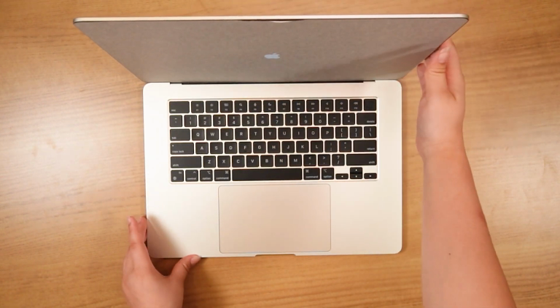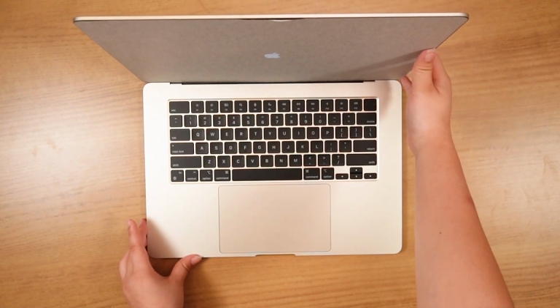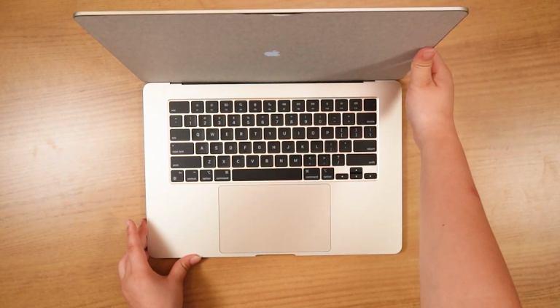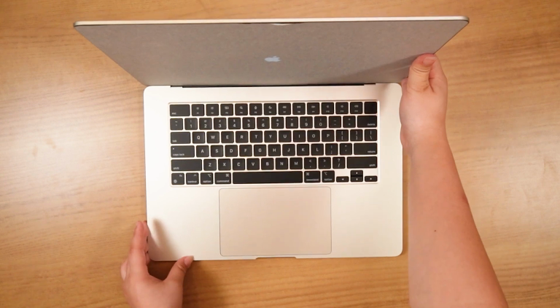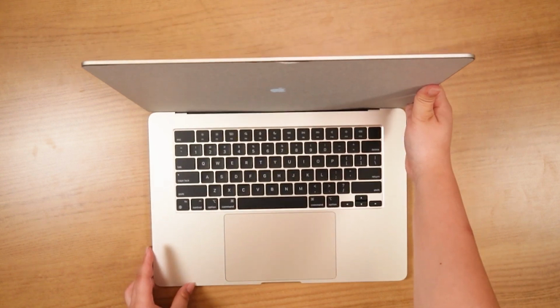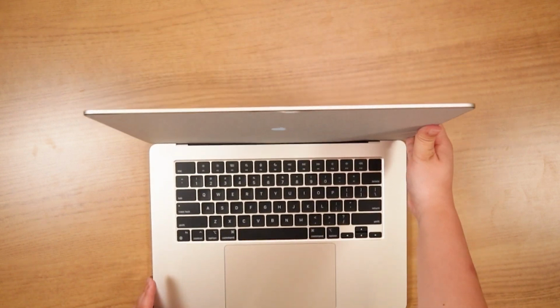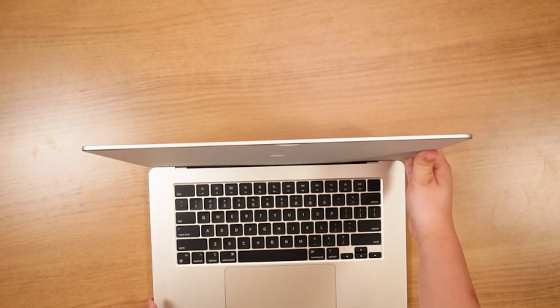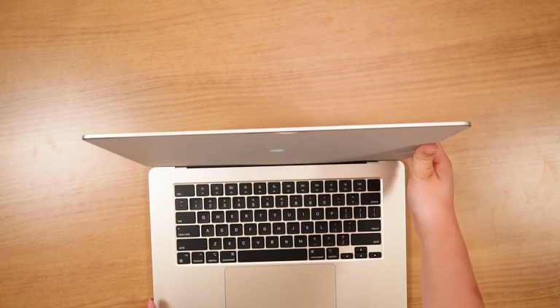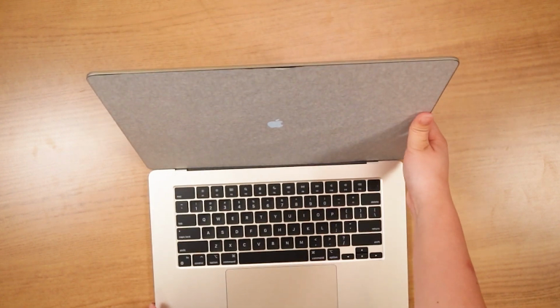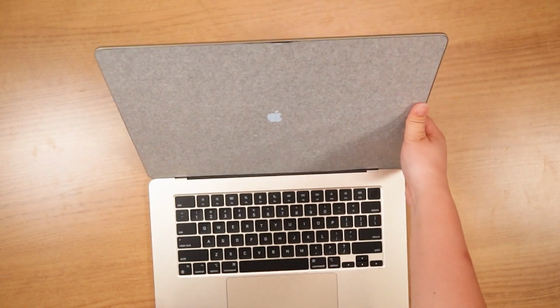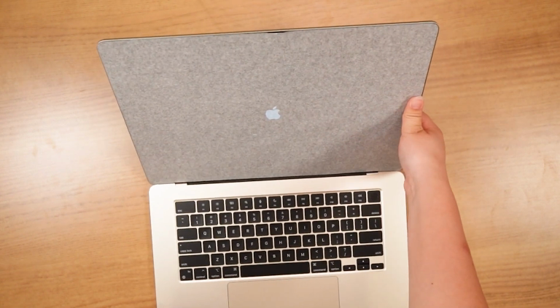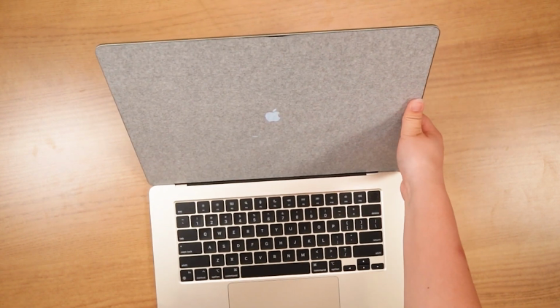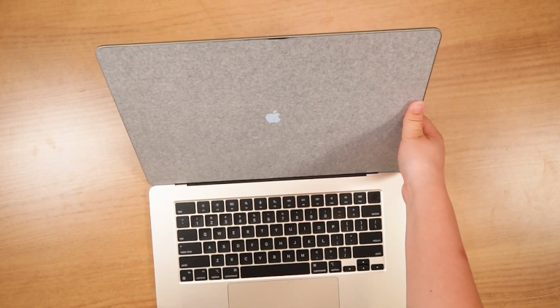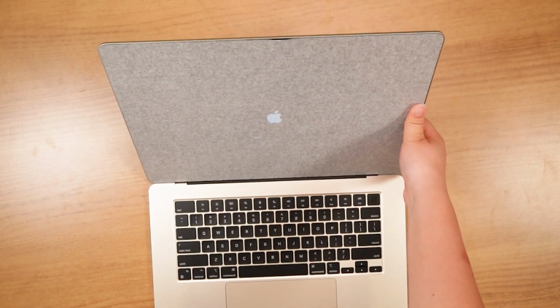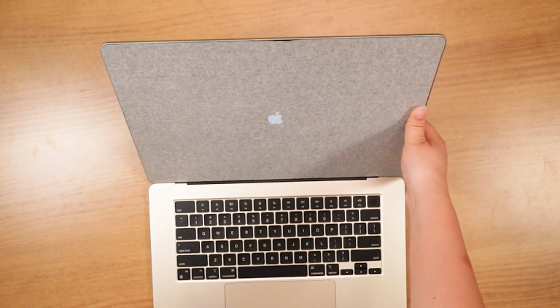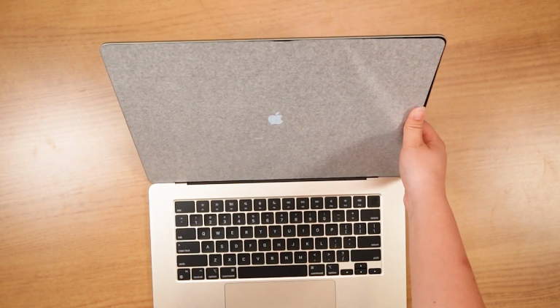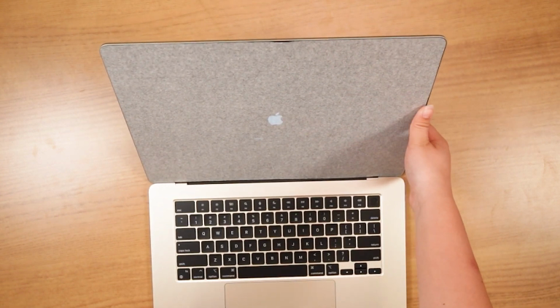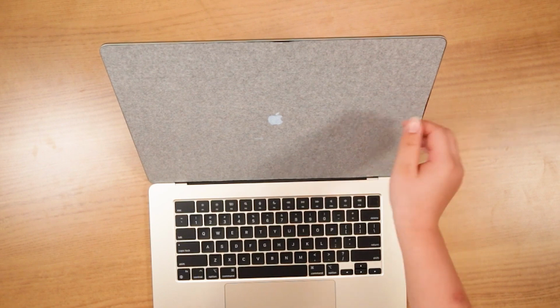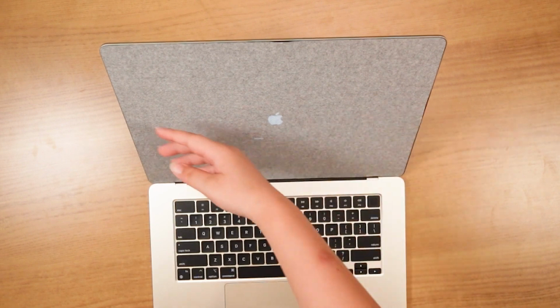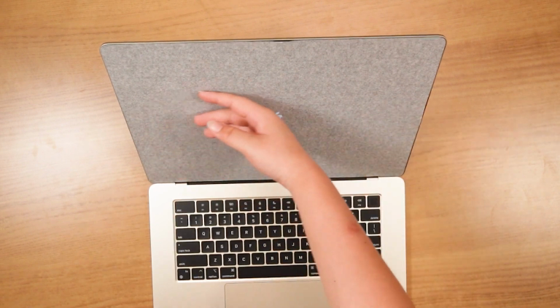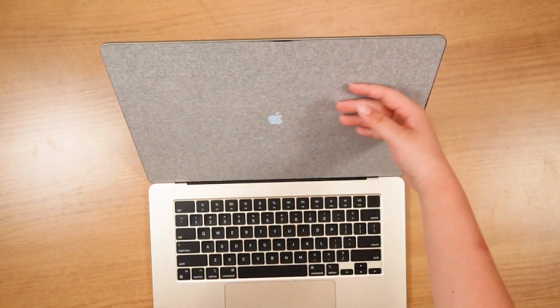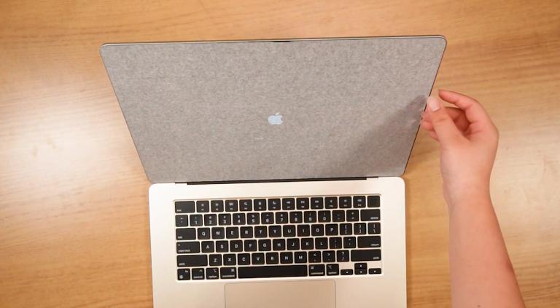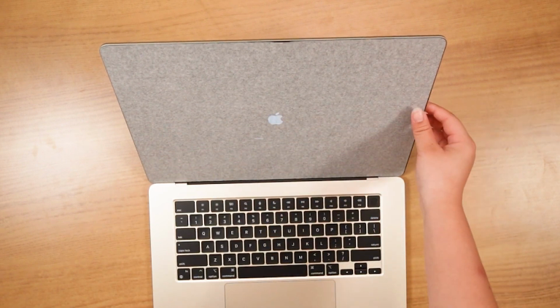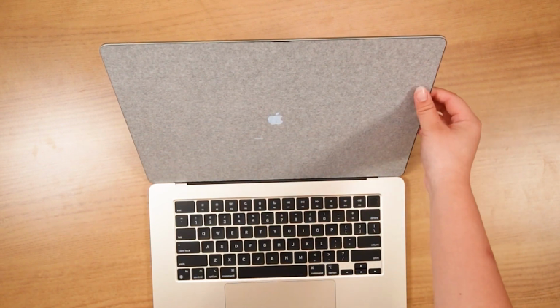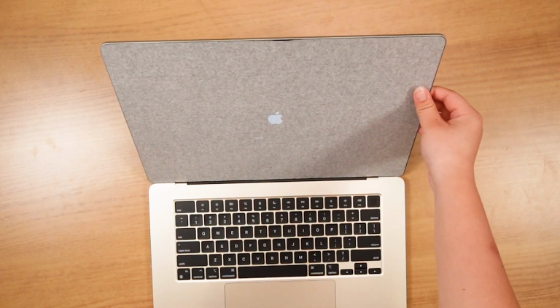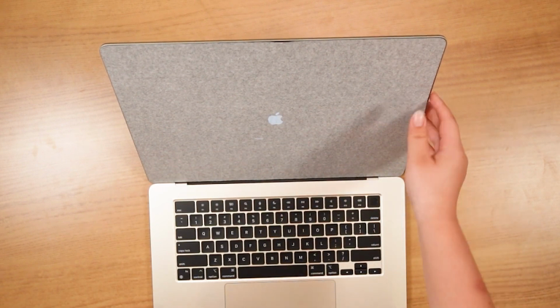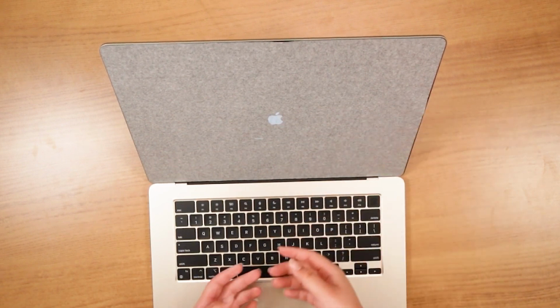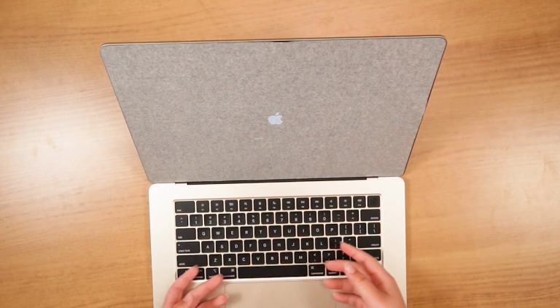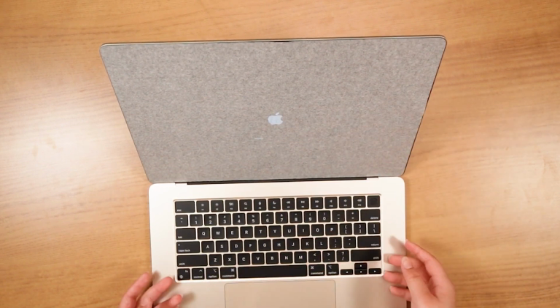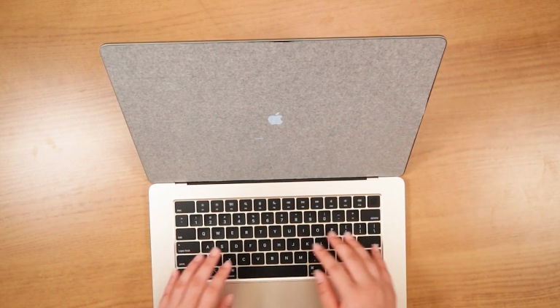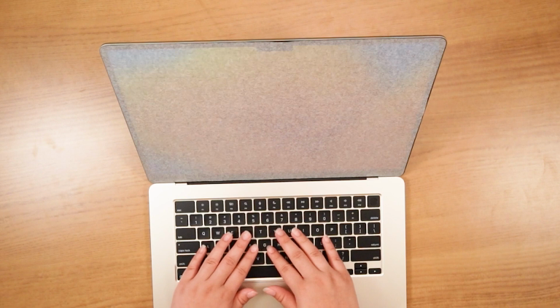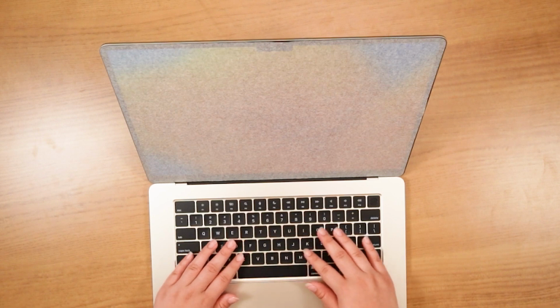The Mac comes with an immersive sound system with 3D sound stages, as well as up to two terabytes of storage. Full-height functioning keys are included, as well as a backlit keyboard and Touch ID.